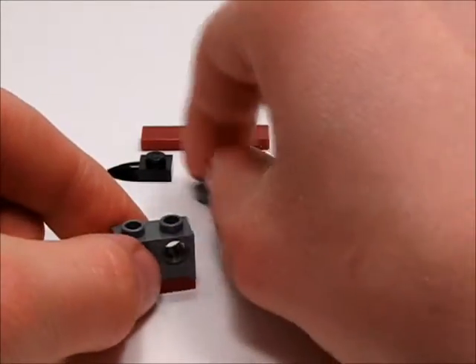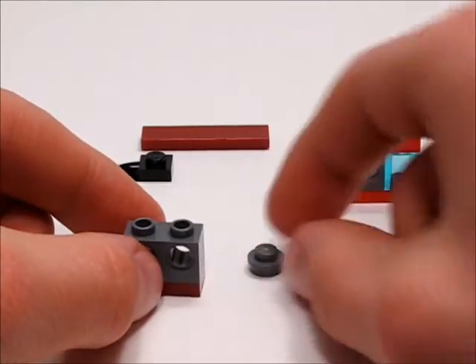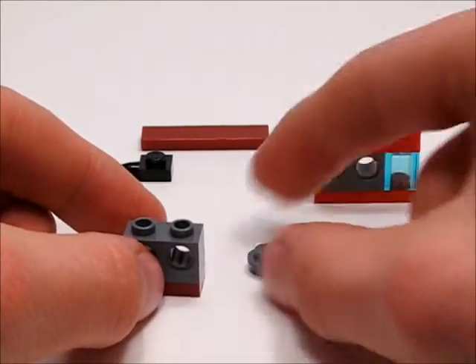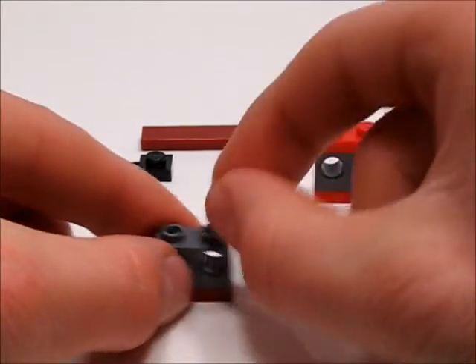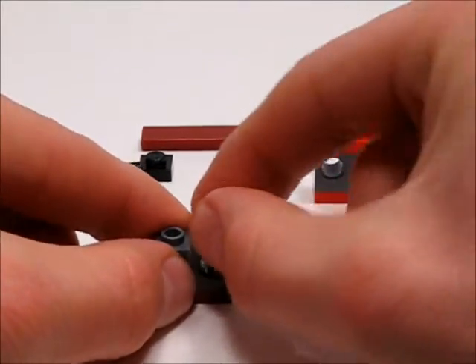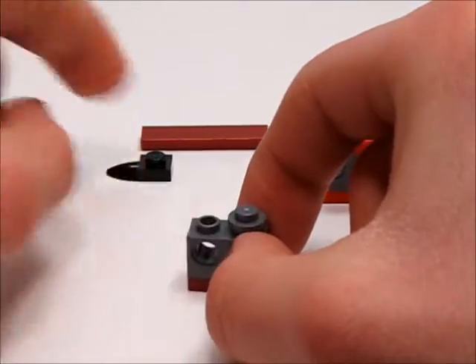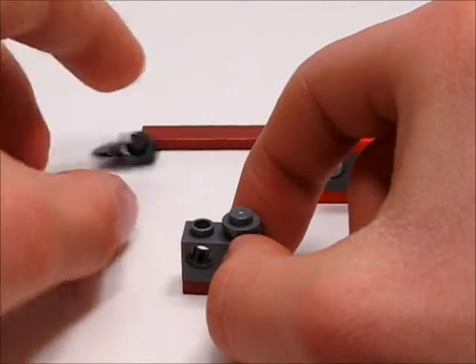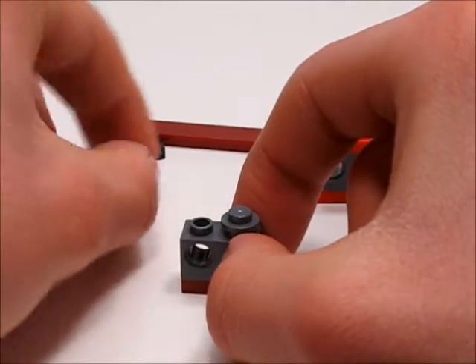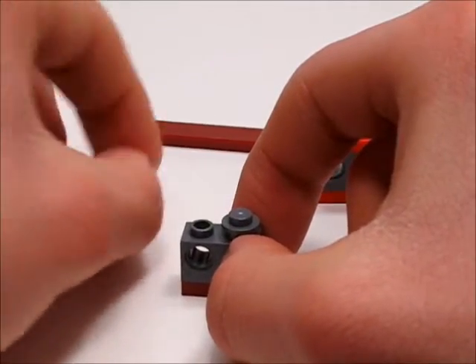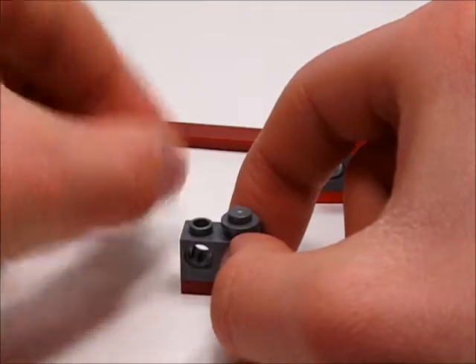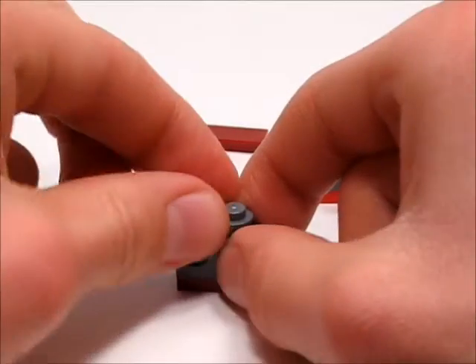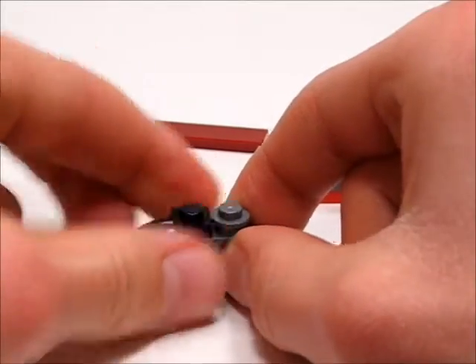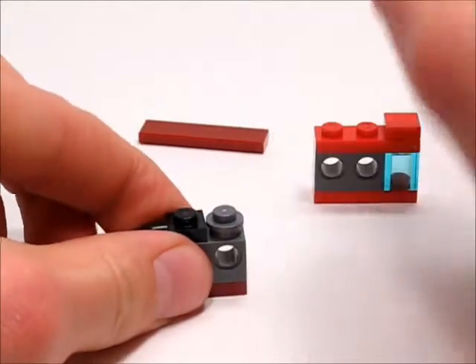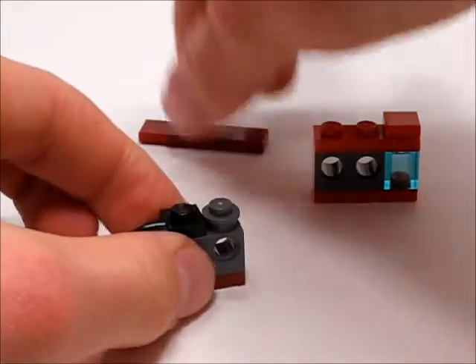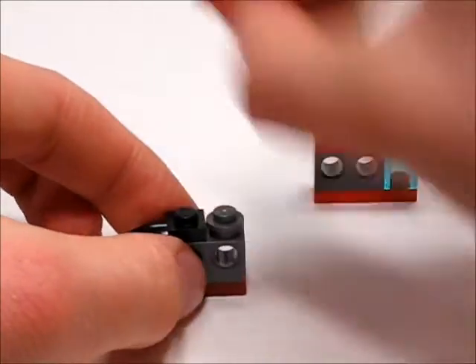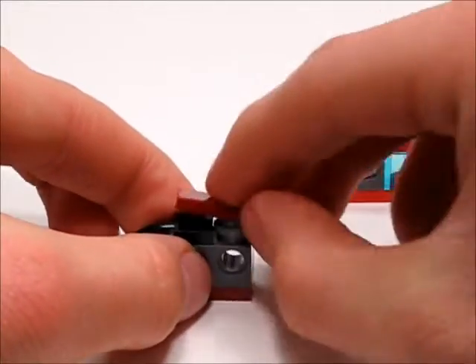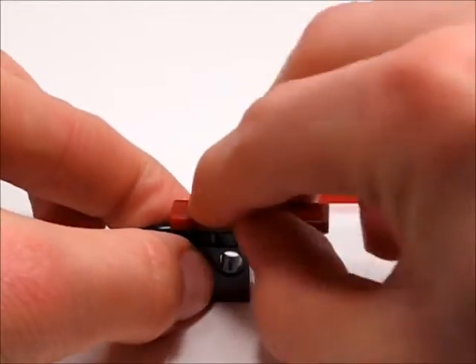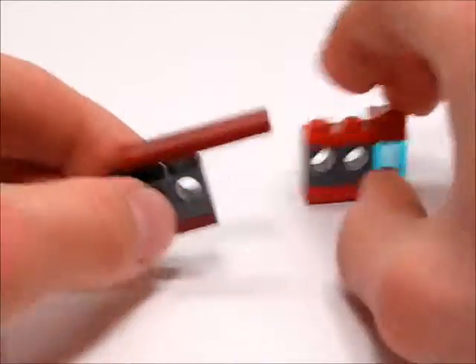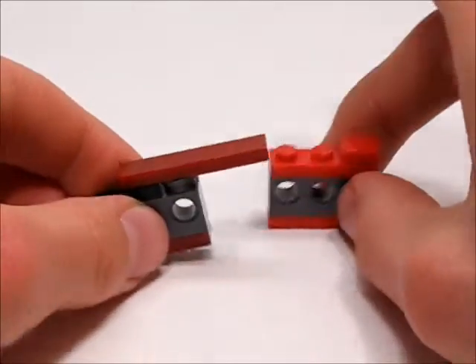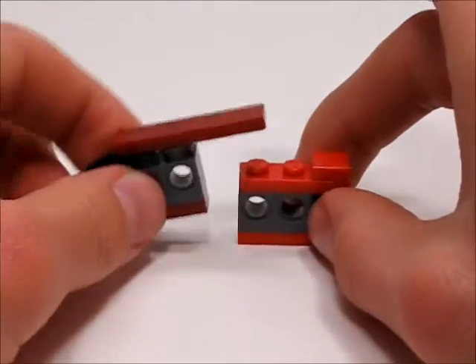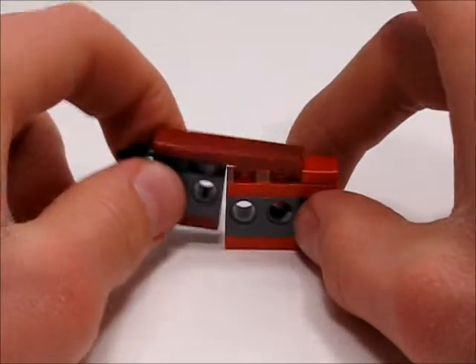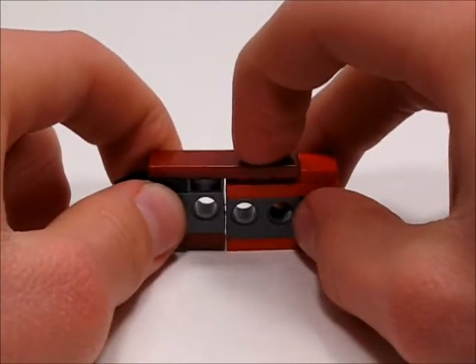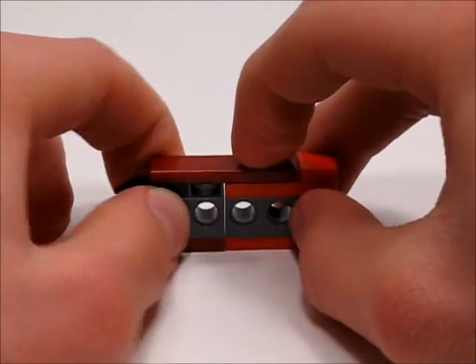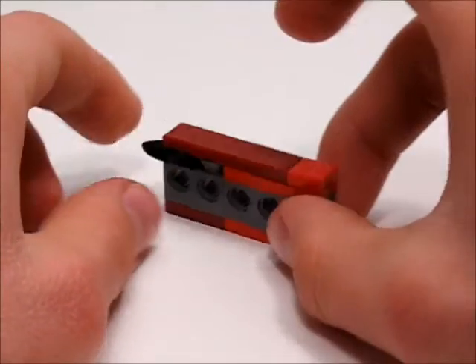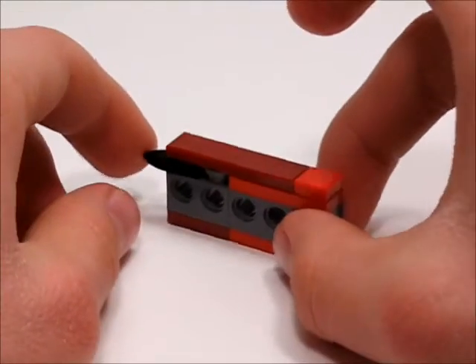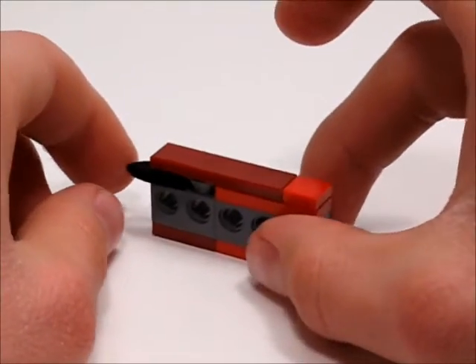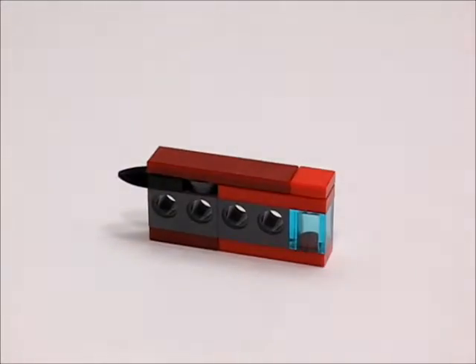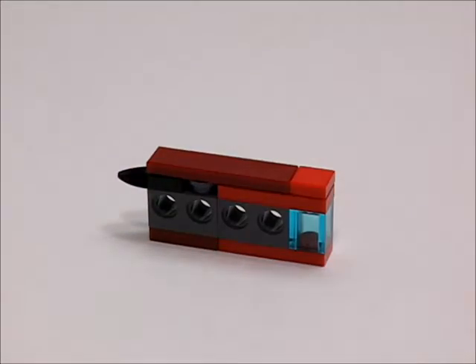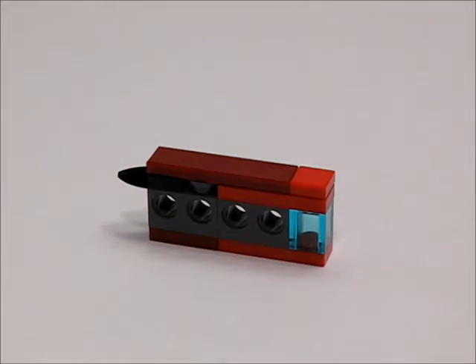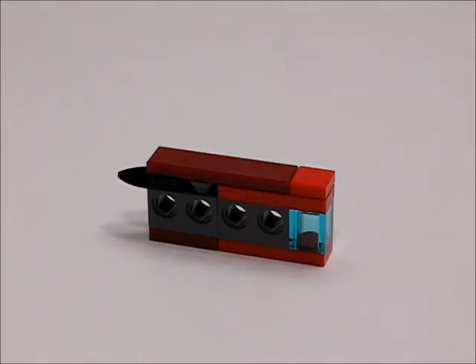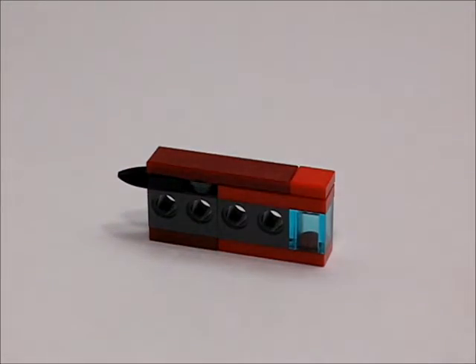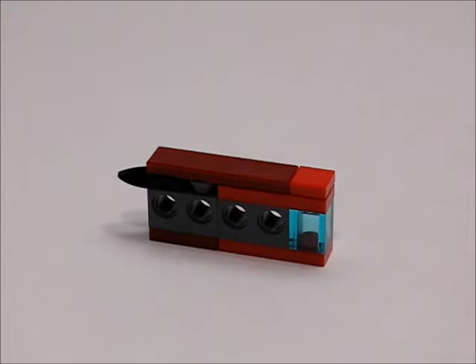Then take this 1x1 round plate and then take this 1x1 plate with an inline tooth. Then take this 1x4 tile and put it on like that. Then take the front half and stick it on like that. And then there you have the main frame.